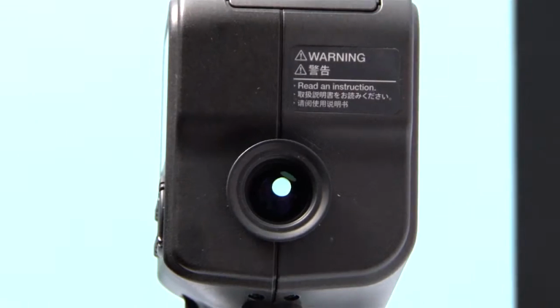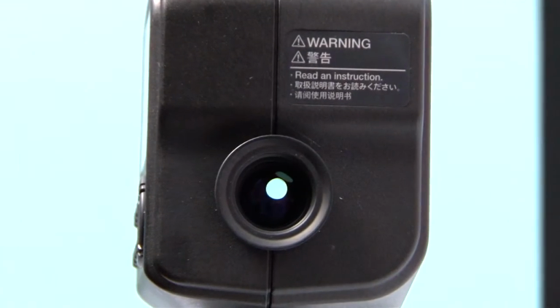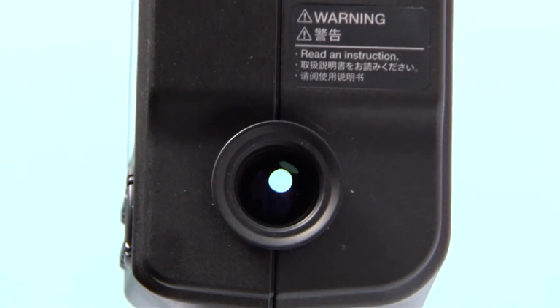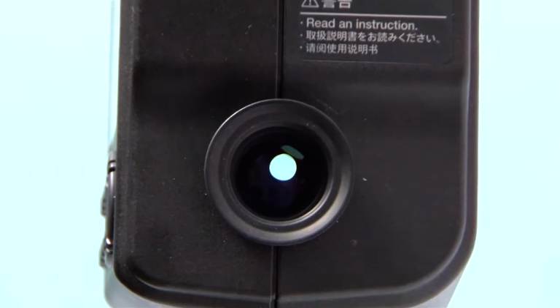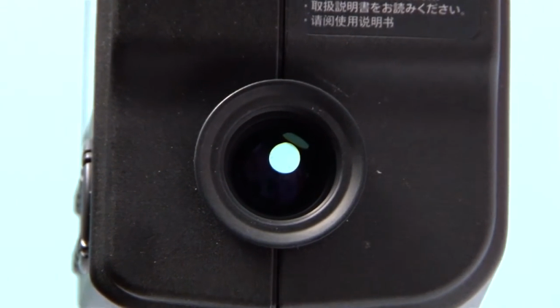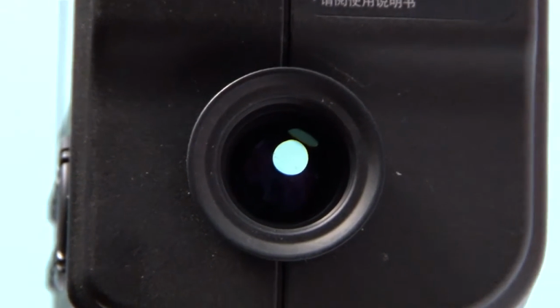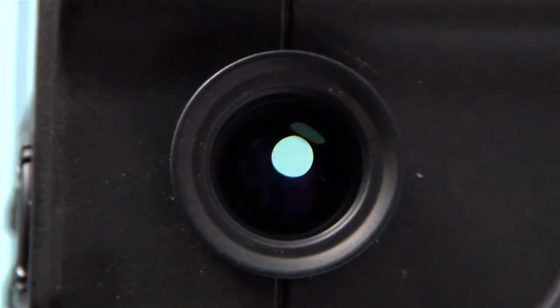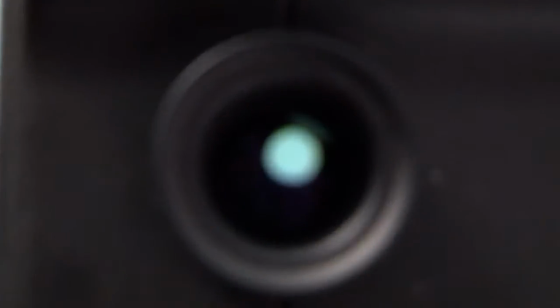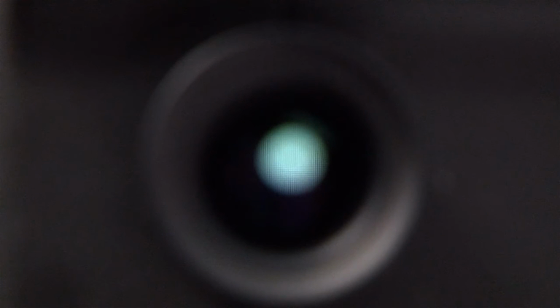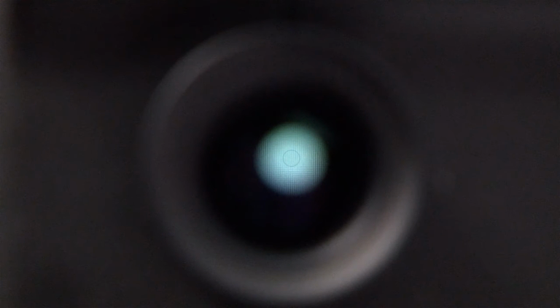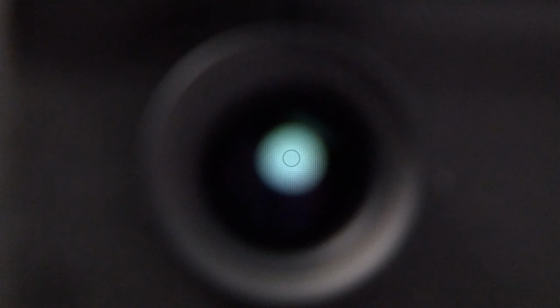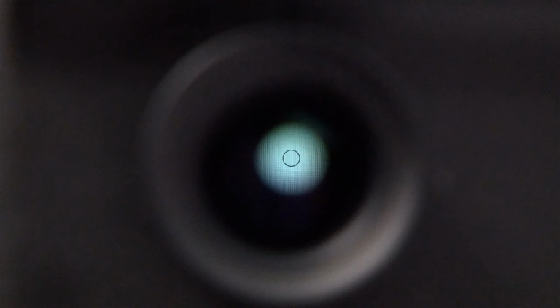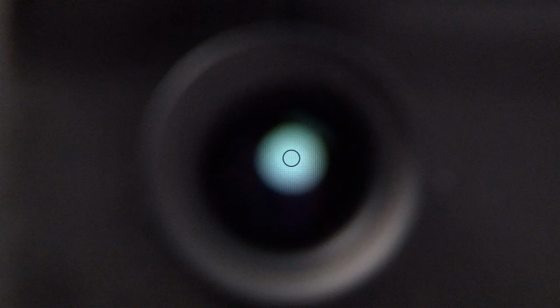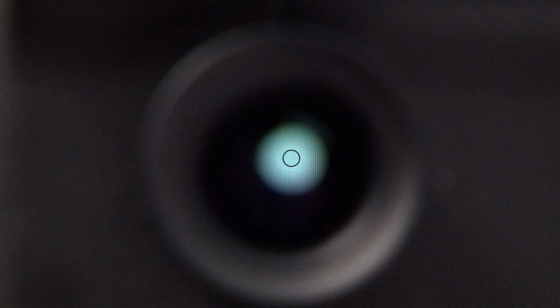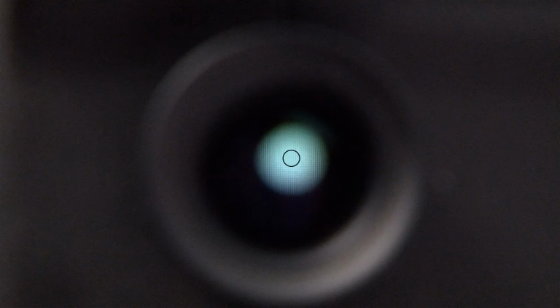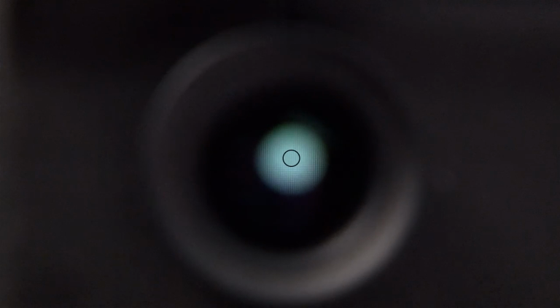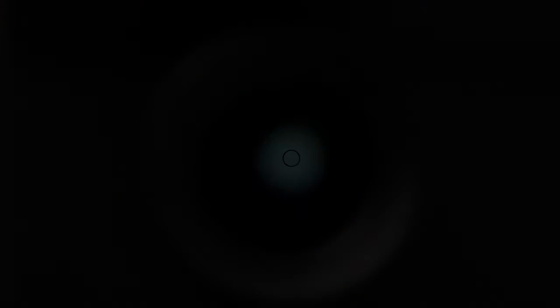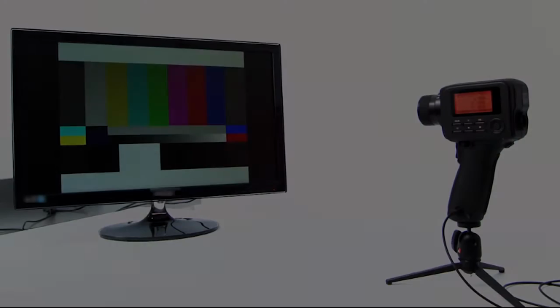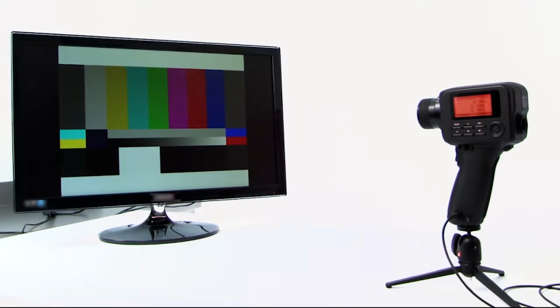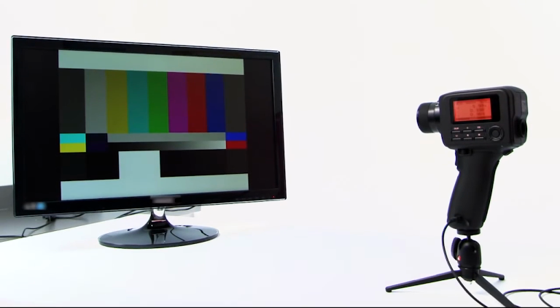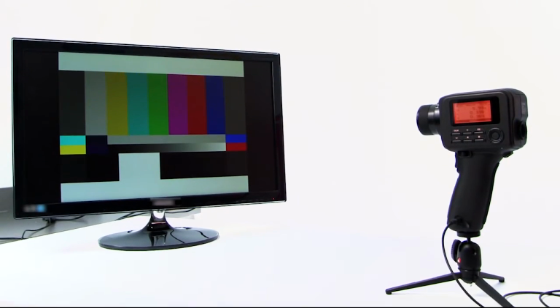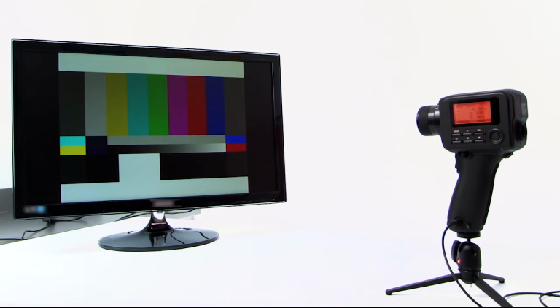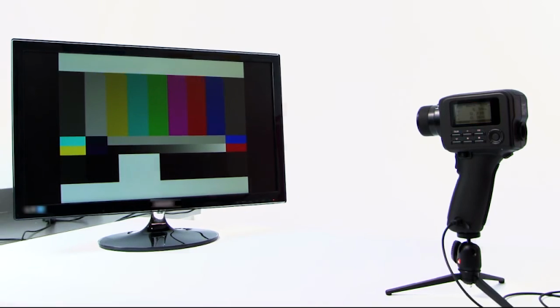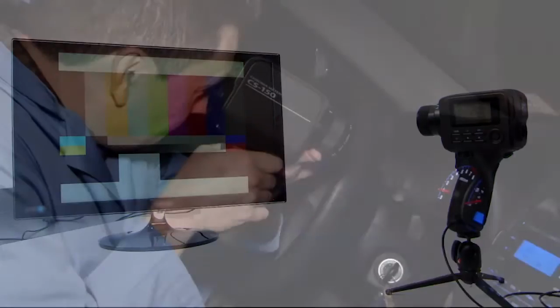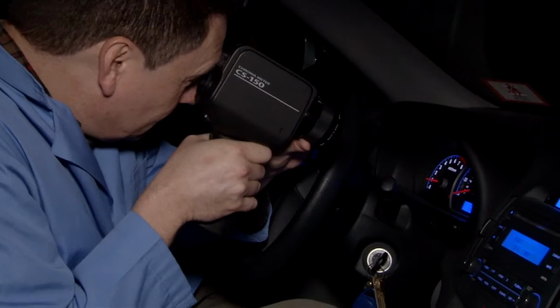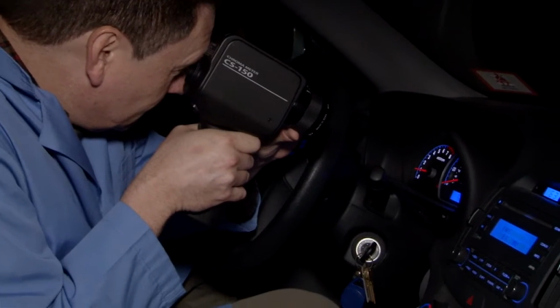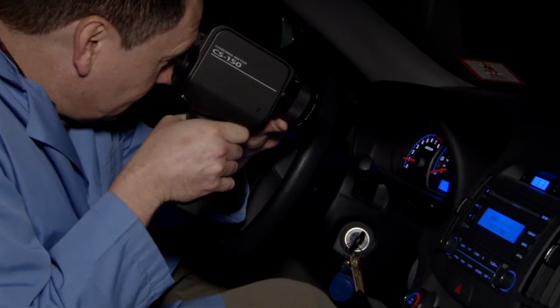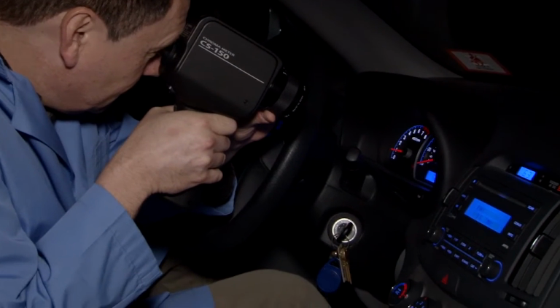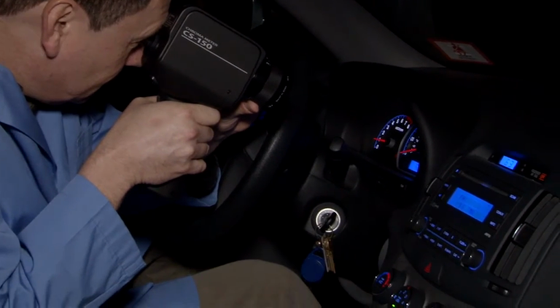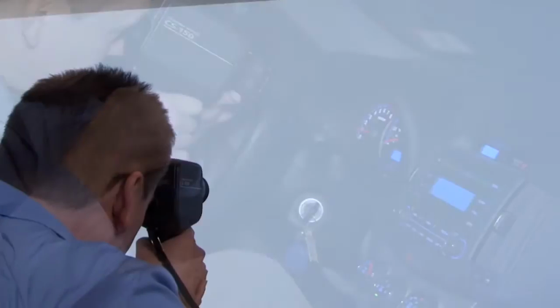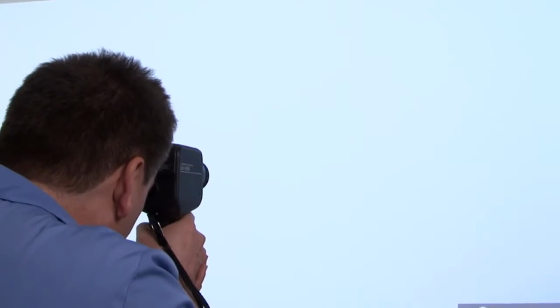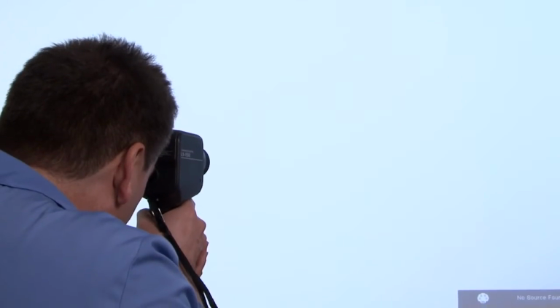With a 1 degree spot size and more sensitive luminance detection, the CS150 is ideal for measuring LED displays, instrument panels, and projector screens.